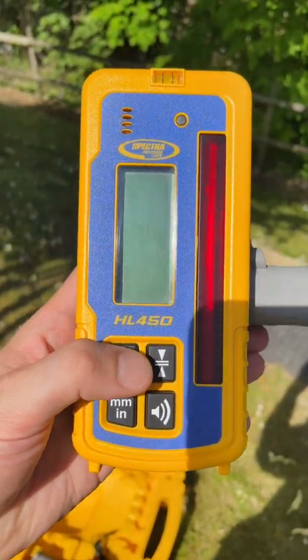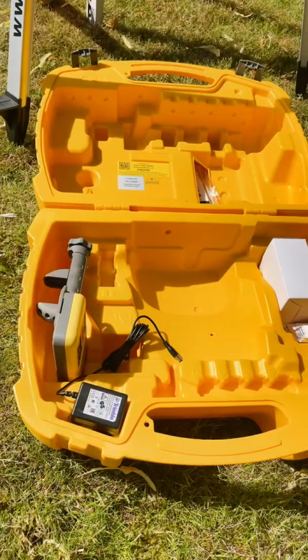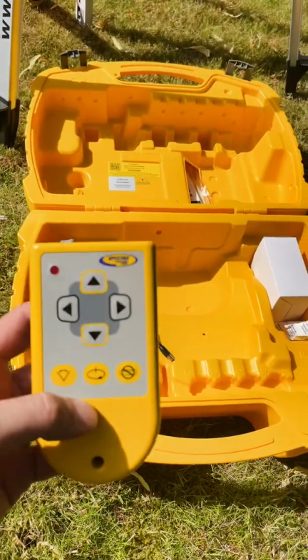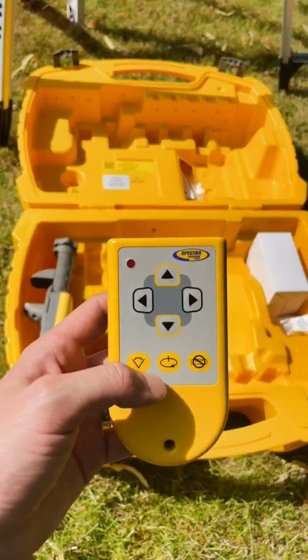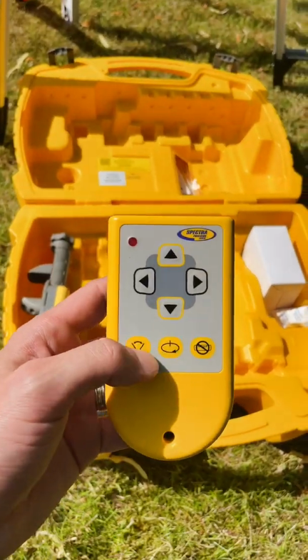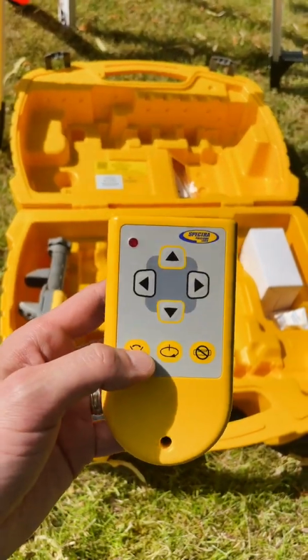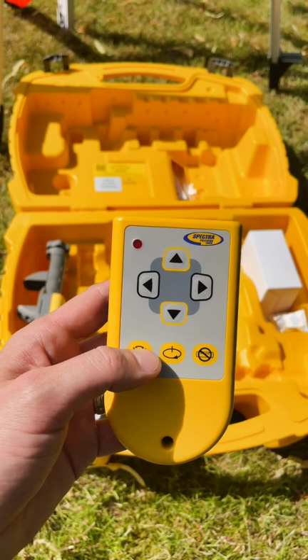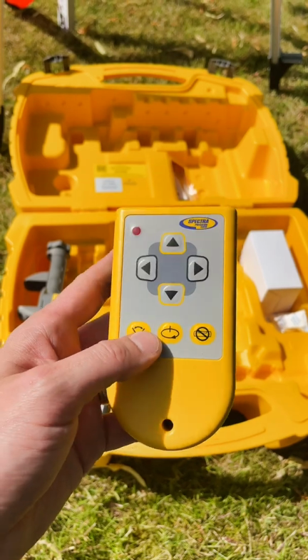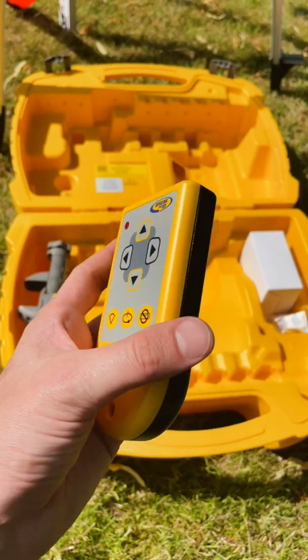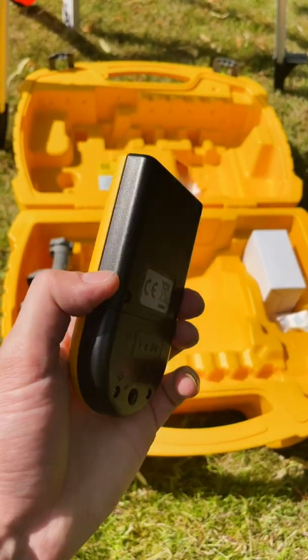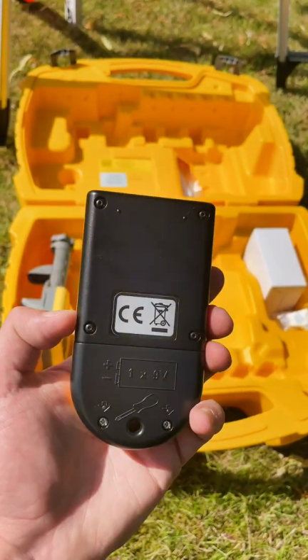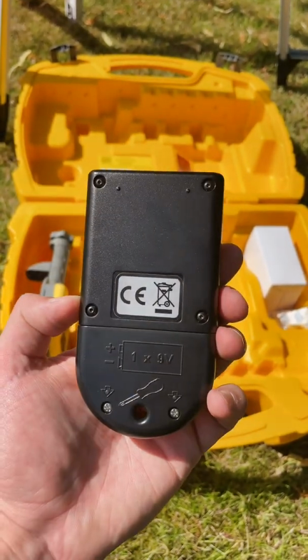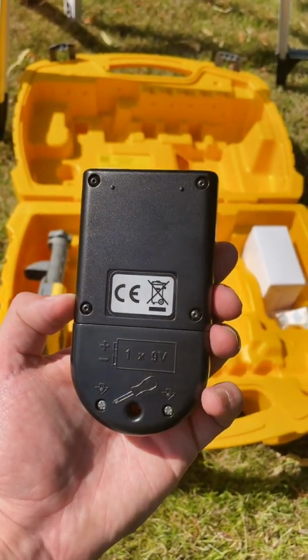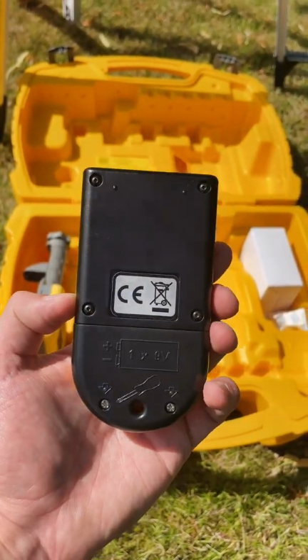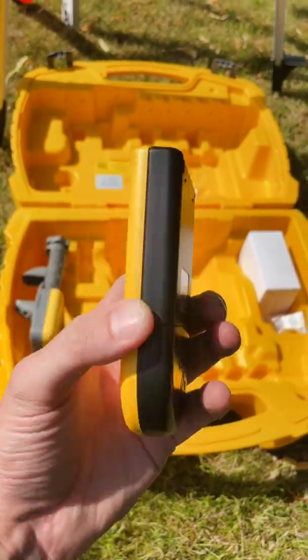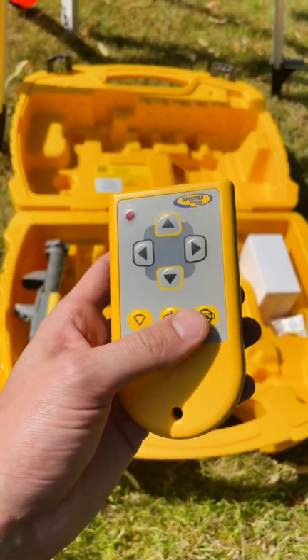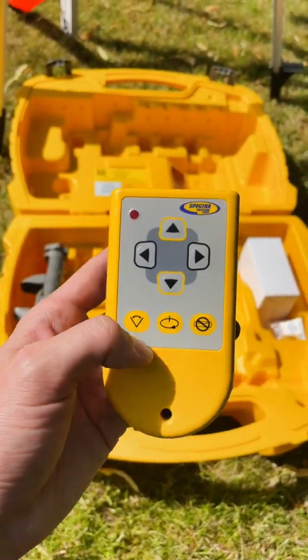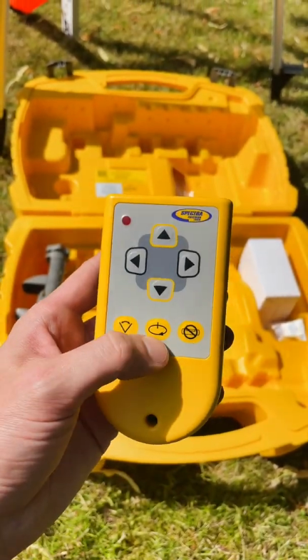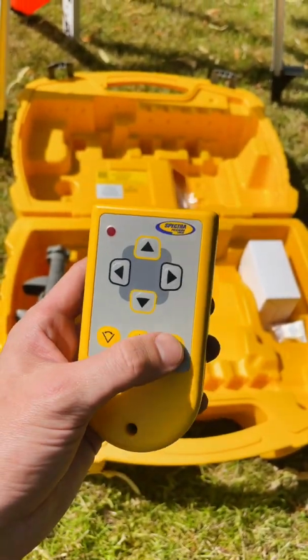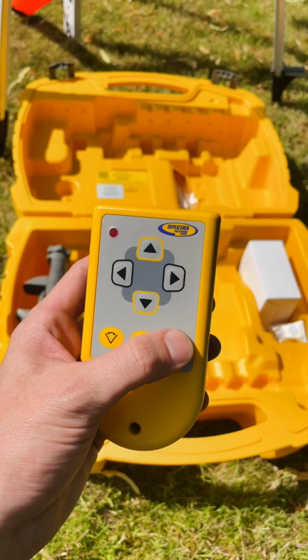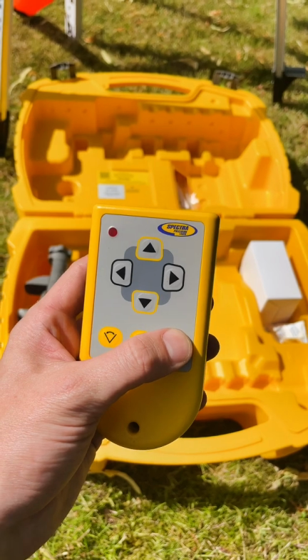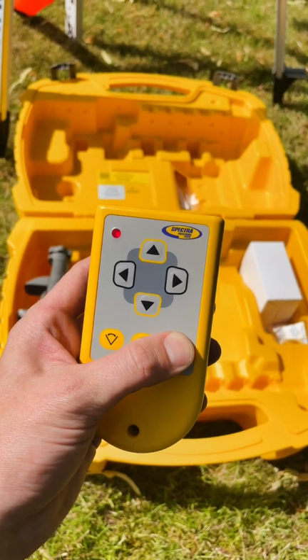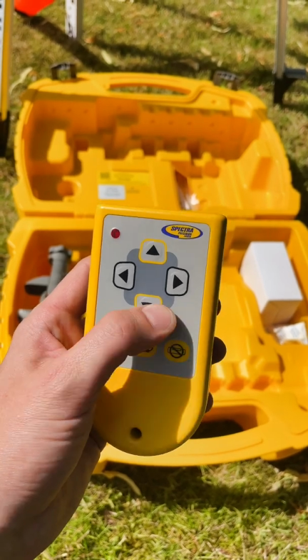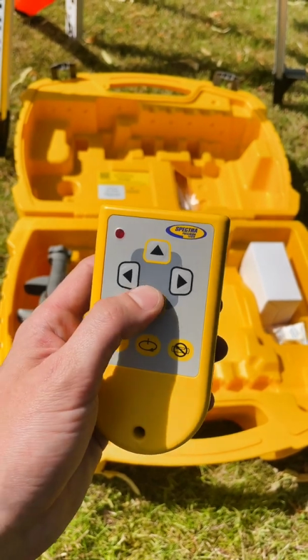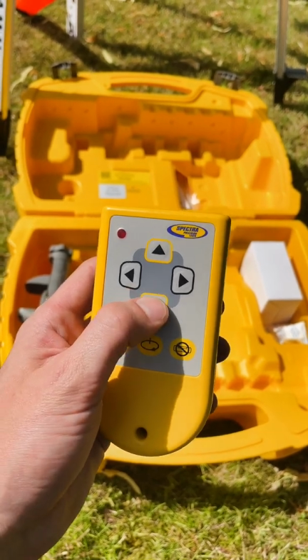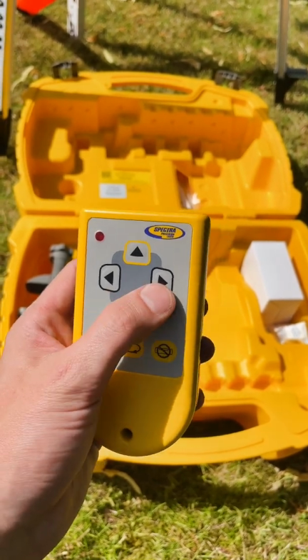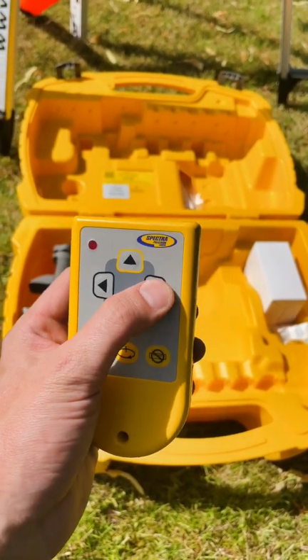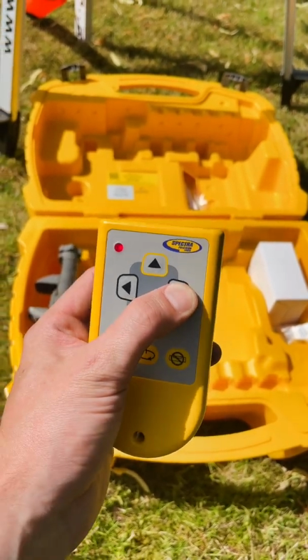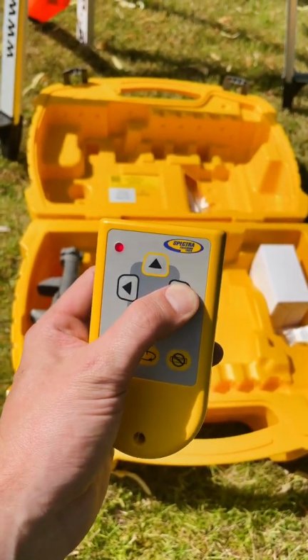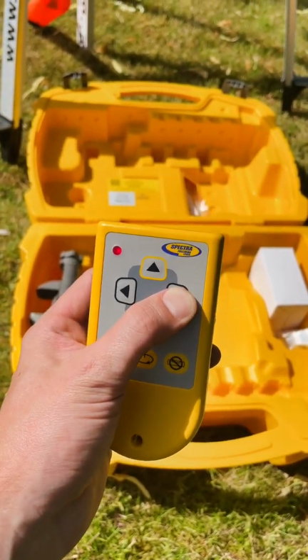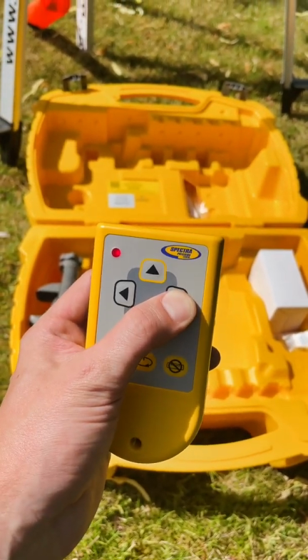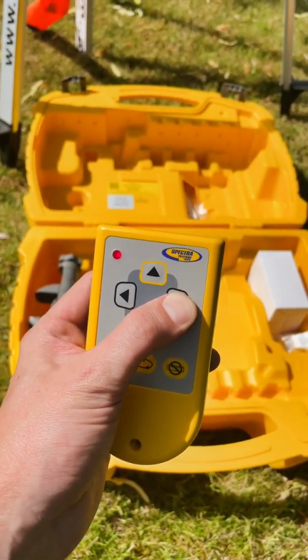If you want to set slopes or gradients, typically for sewer pipes, drains, or ramps, the Spectra RC601 remote control can be added to the kit. This then allows you to set slopes in both the x- or y-axes.